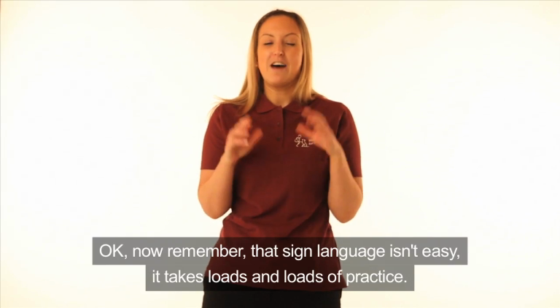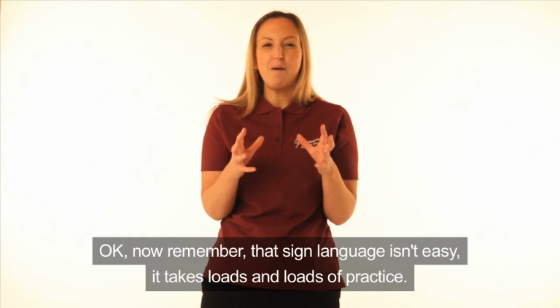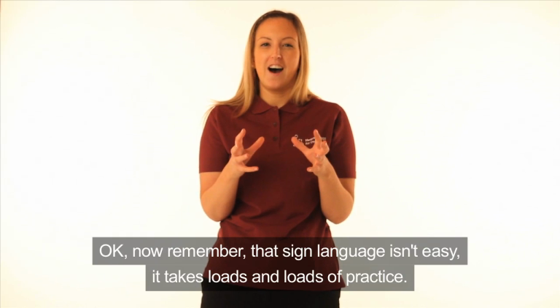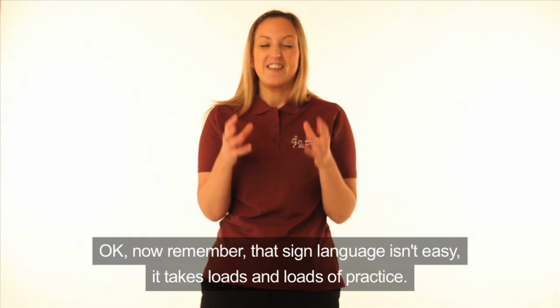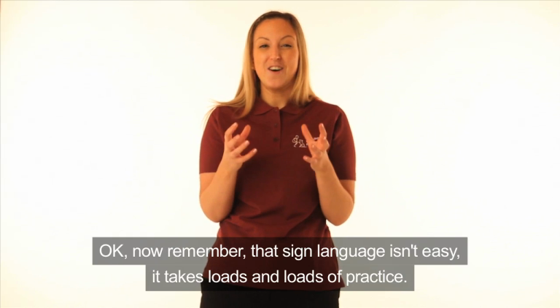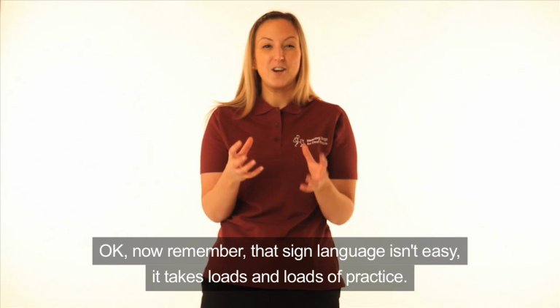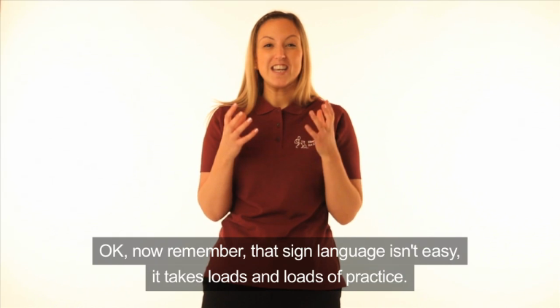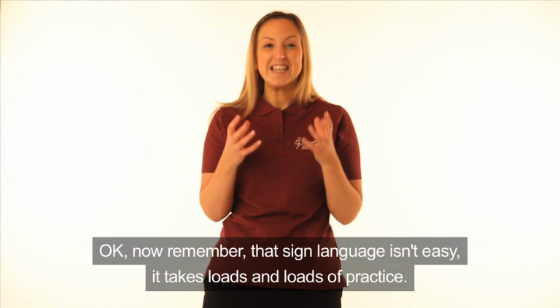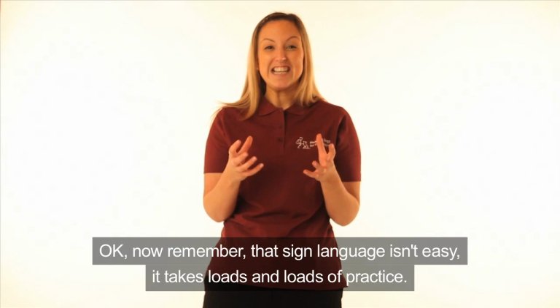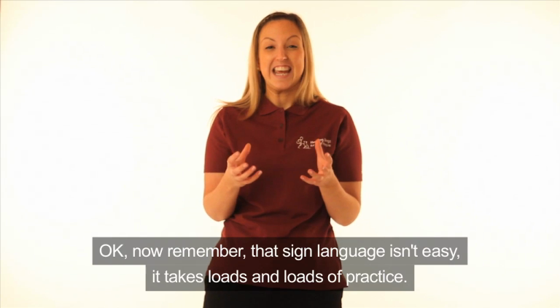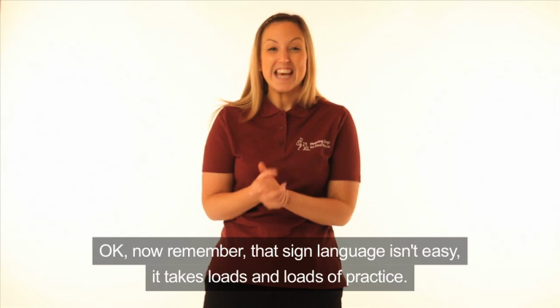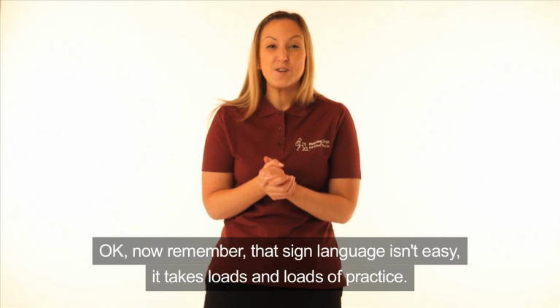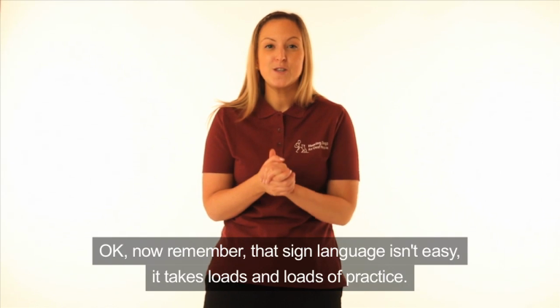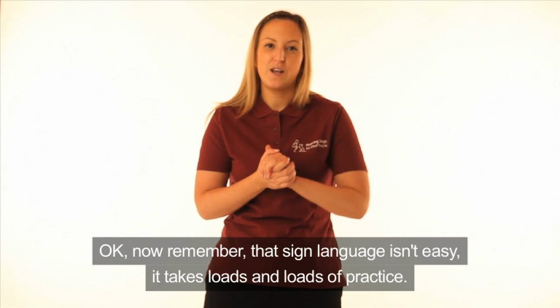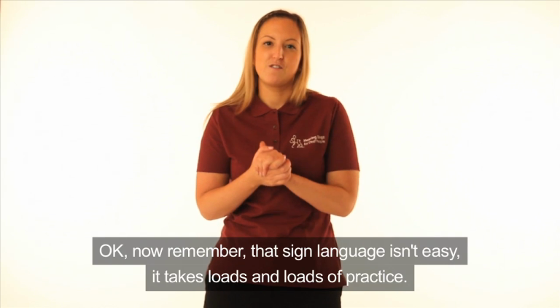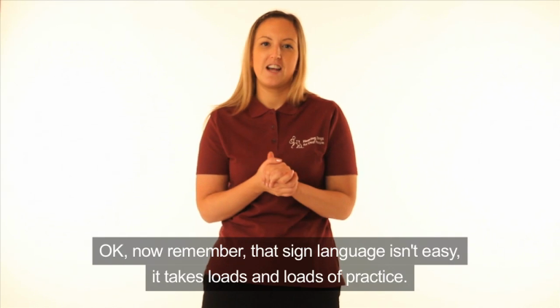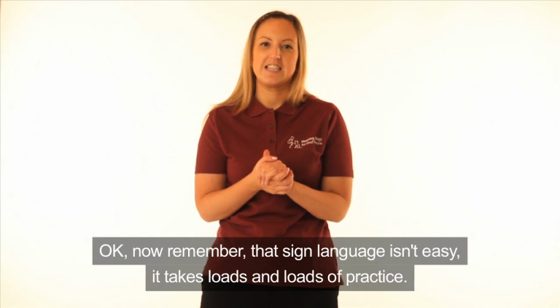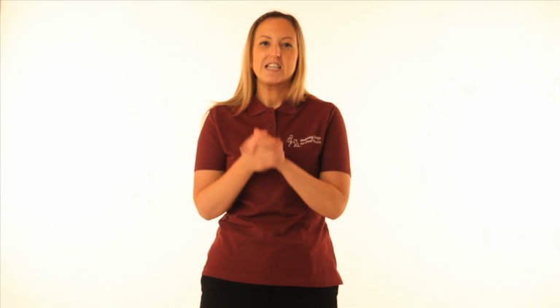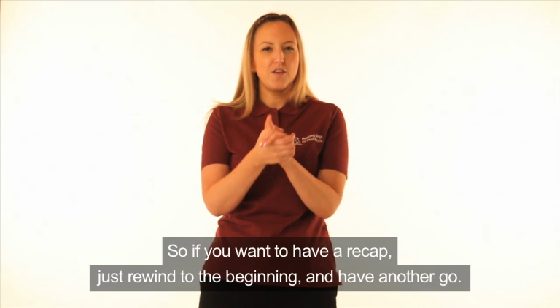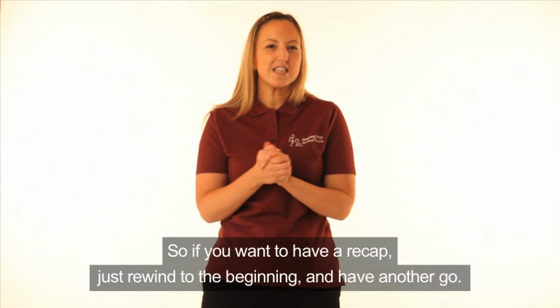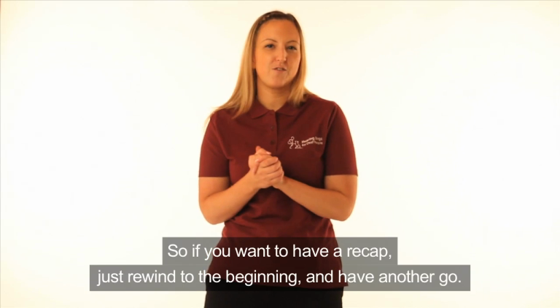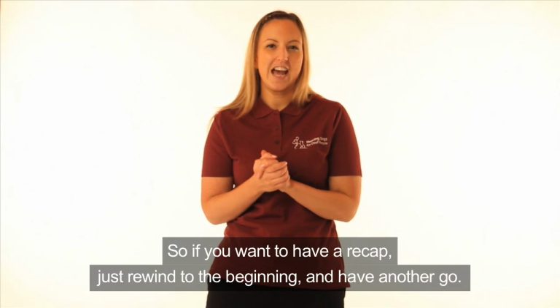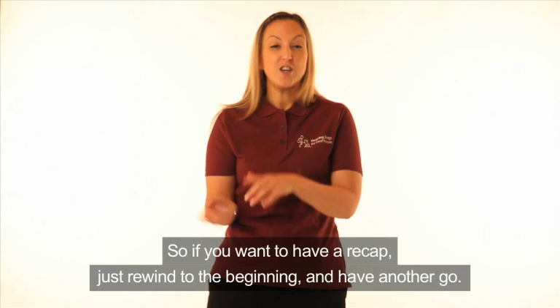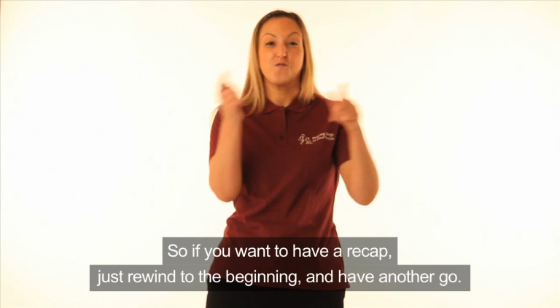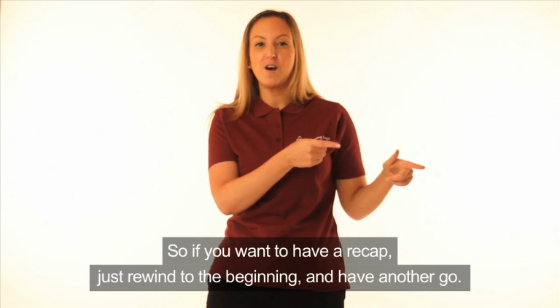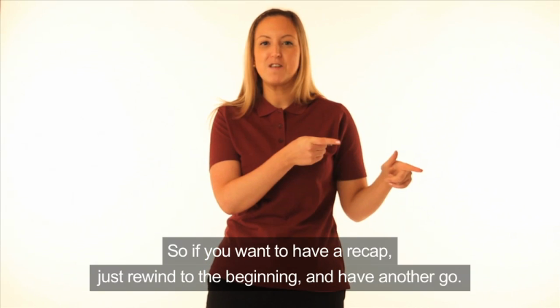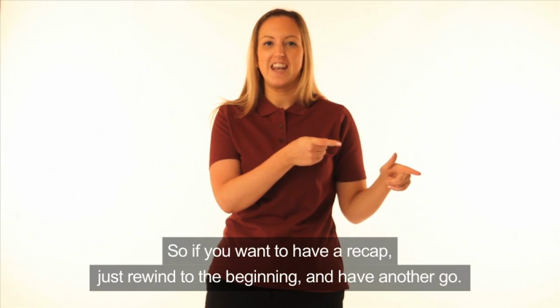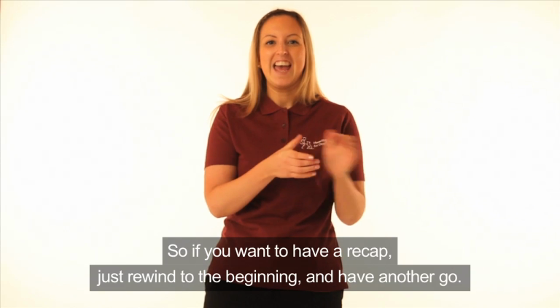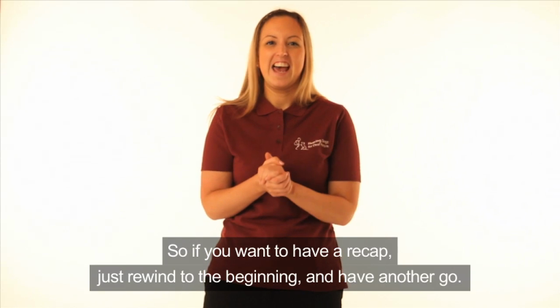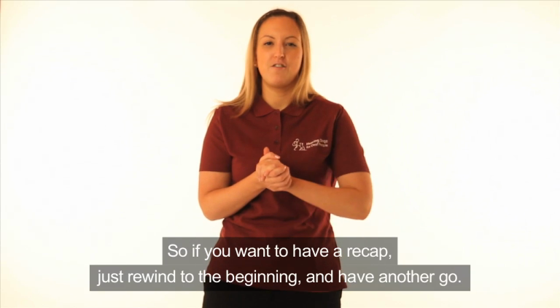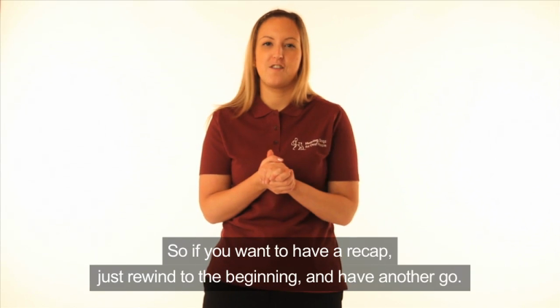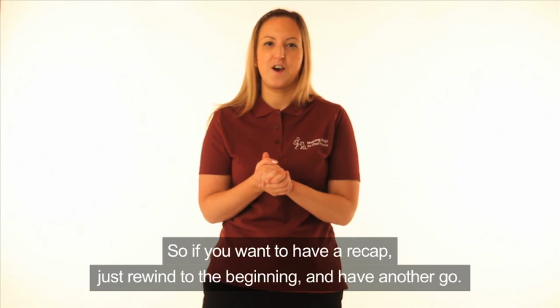Now remember, sign language isn't easy — it takes loads and loads of practice. So if you want to have a recap, just rewind to the beginning and have another go.